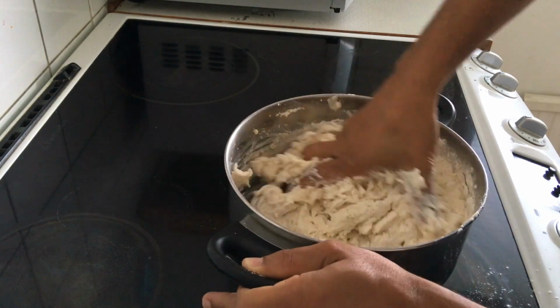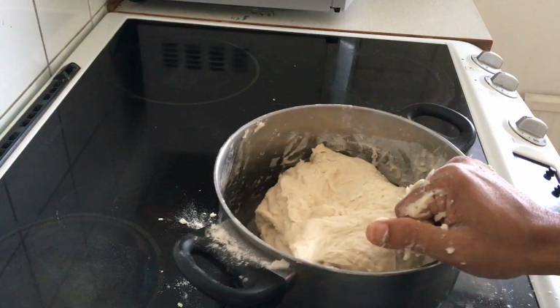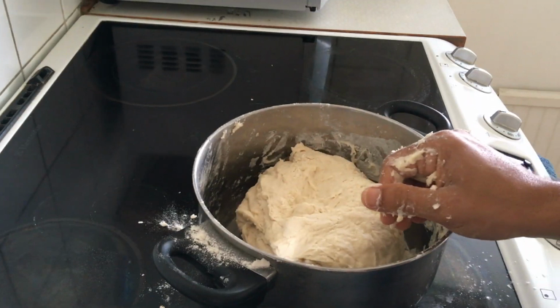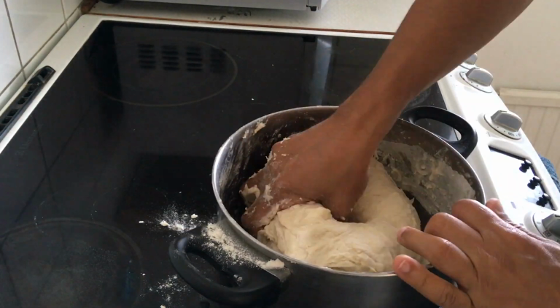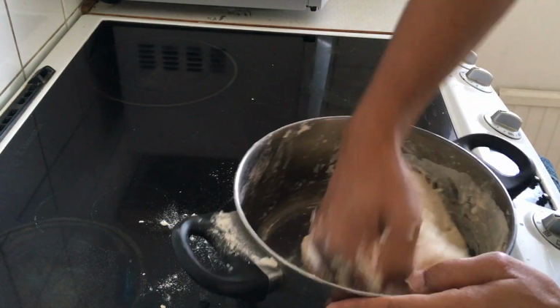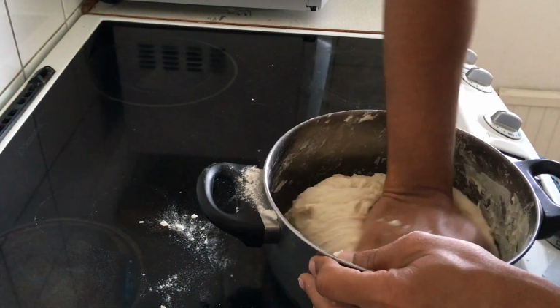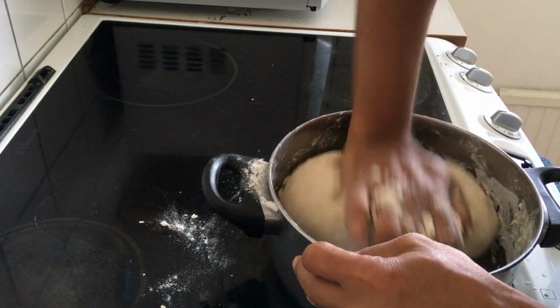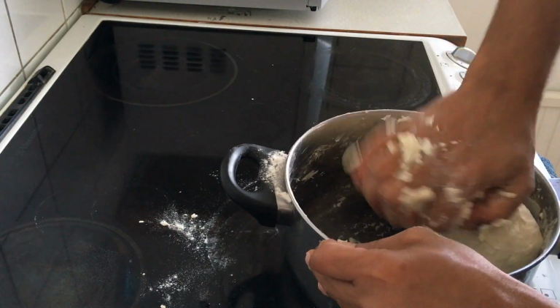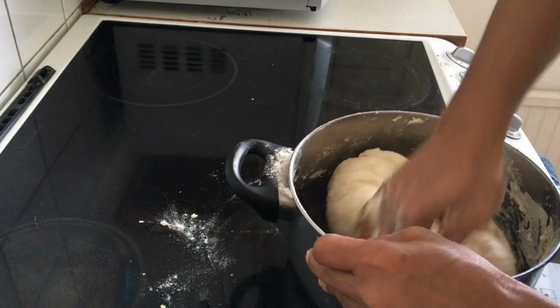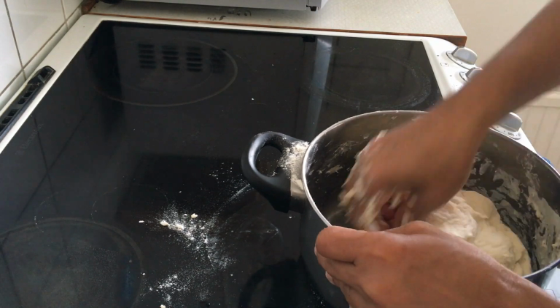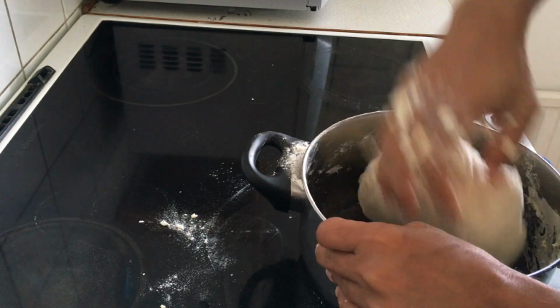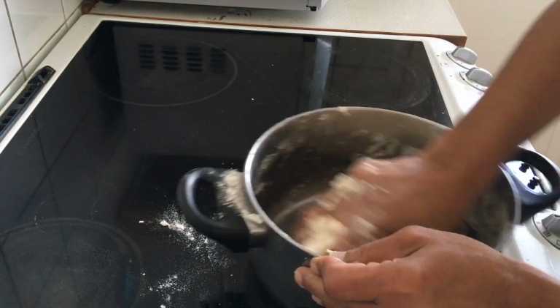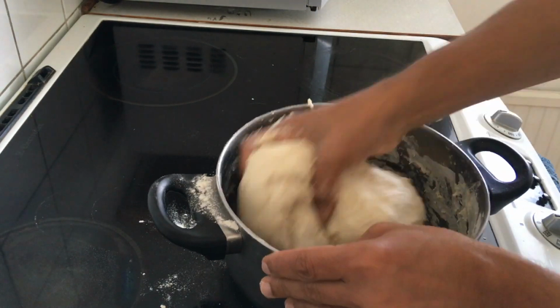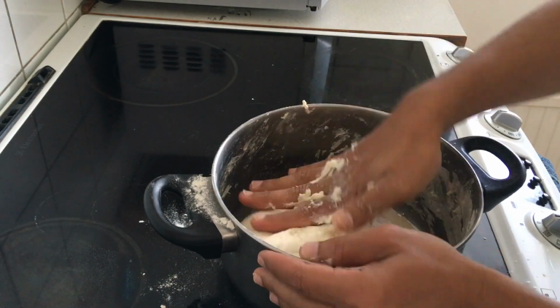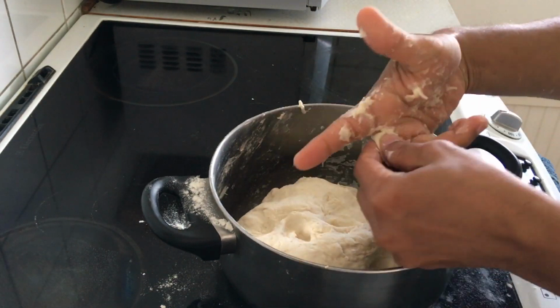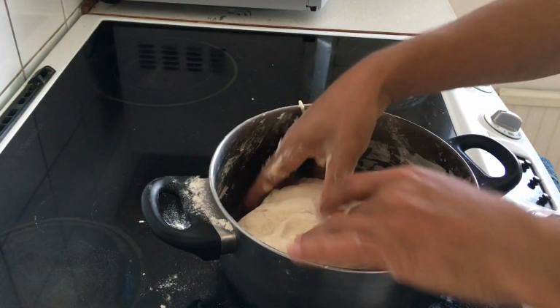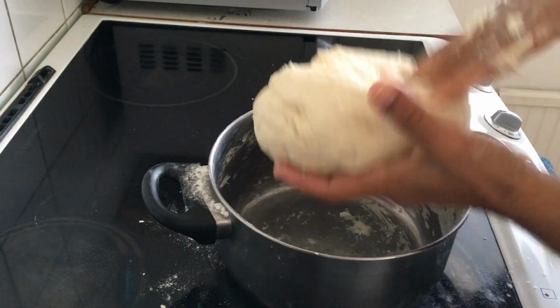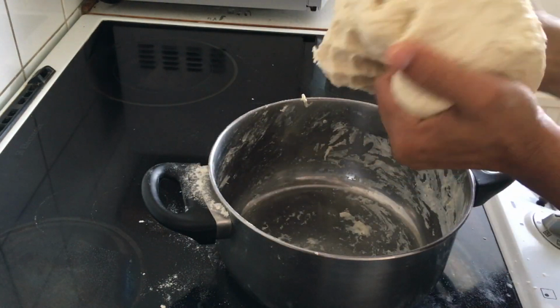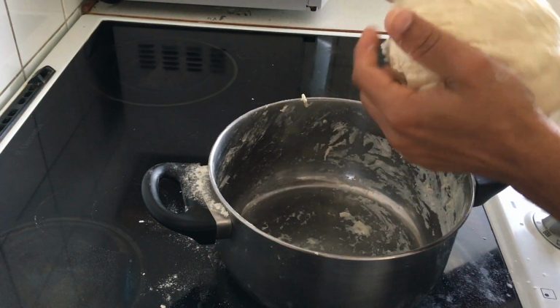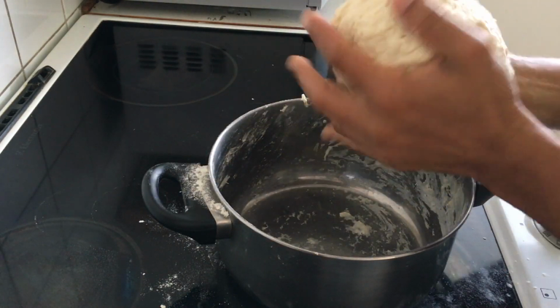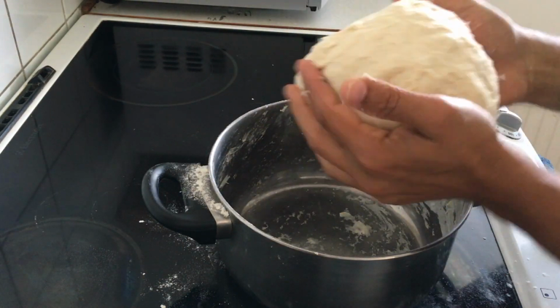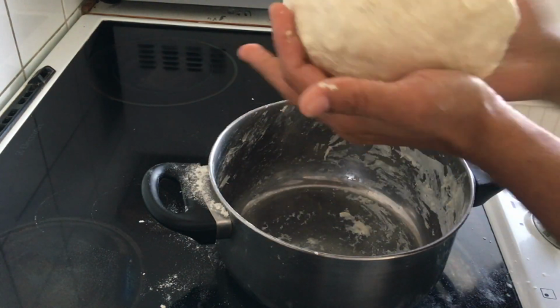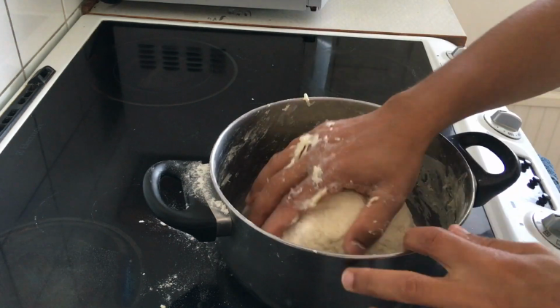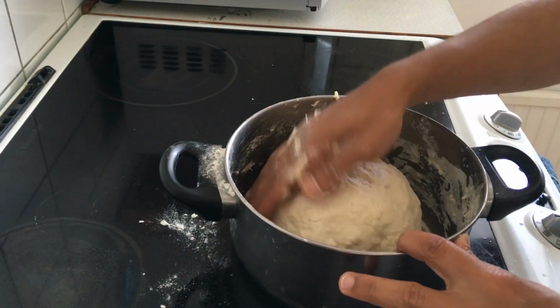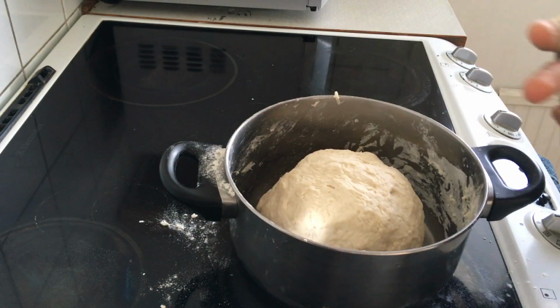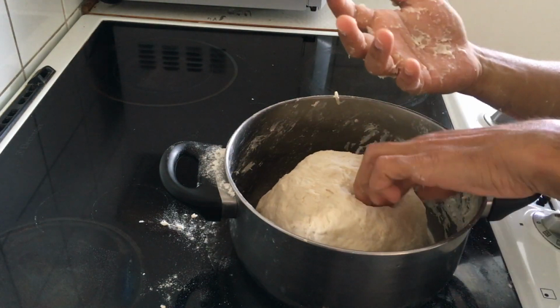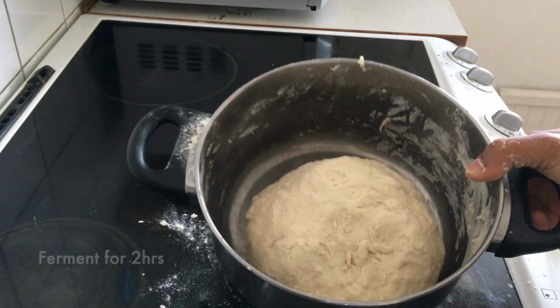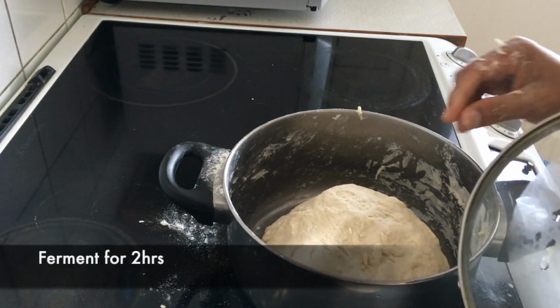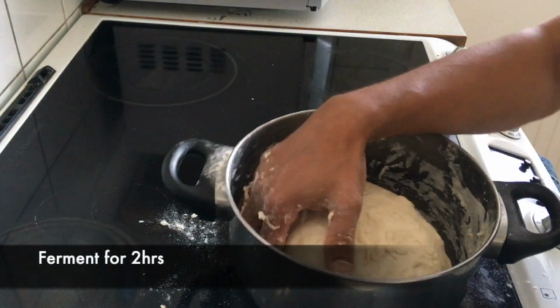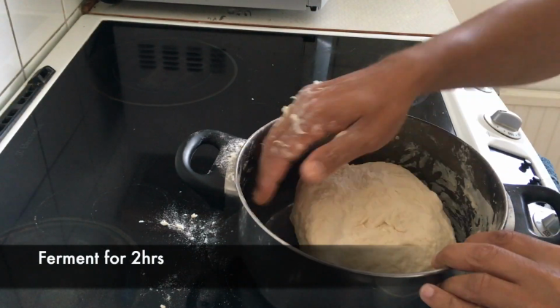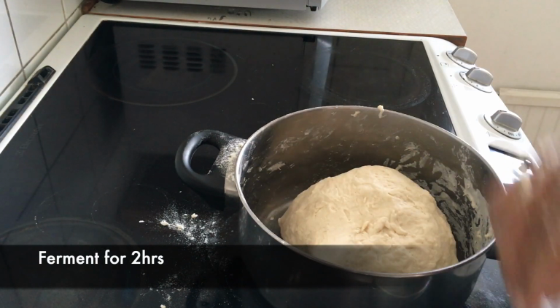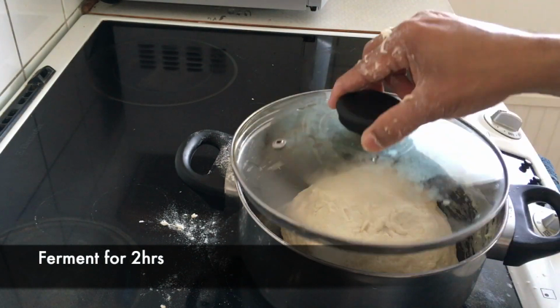Add the yeast water and 2 spoons of salt, then mix gently until it becomes a good soft dough. Keep the dough in a closed container for 1 to 2 hours.